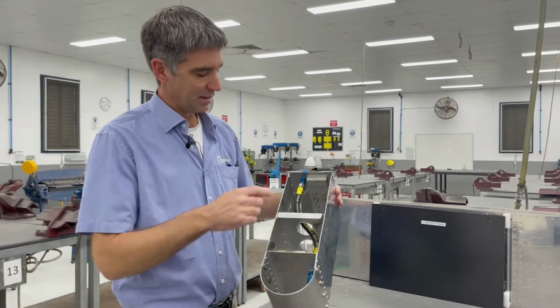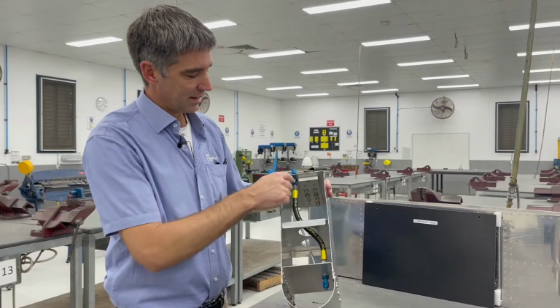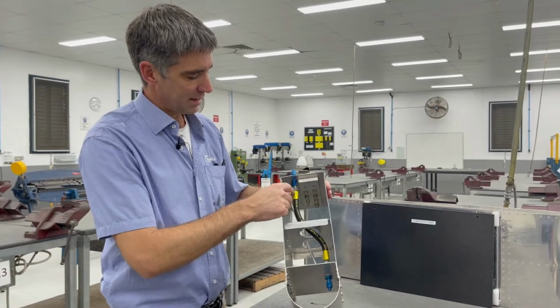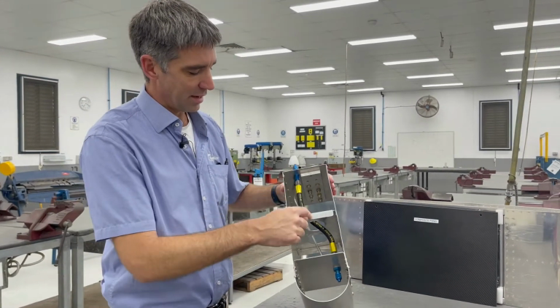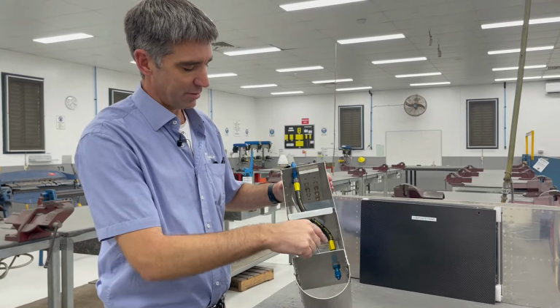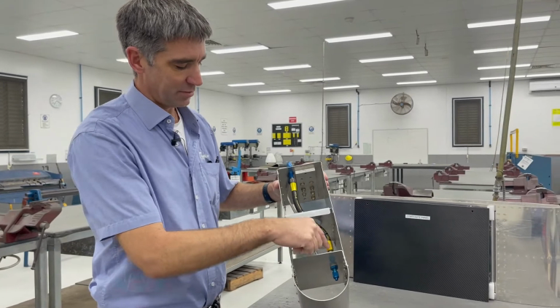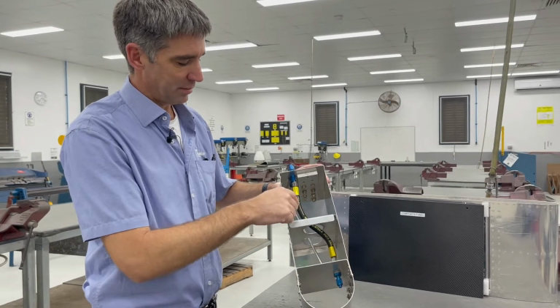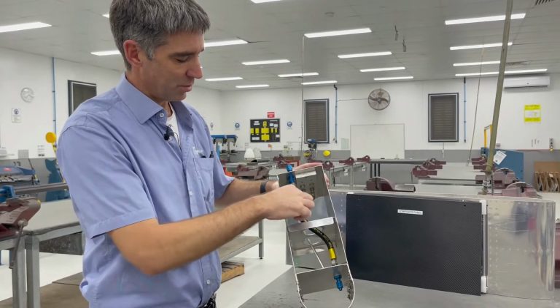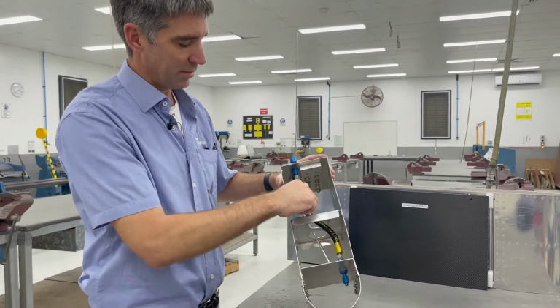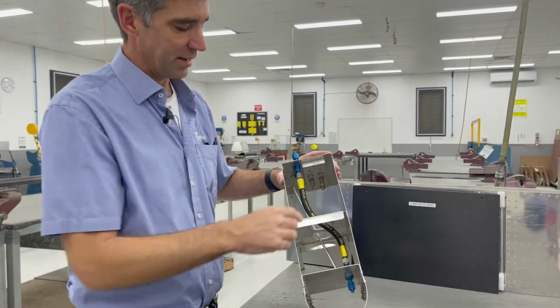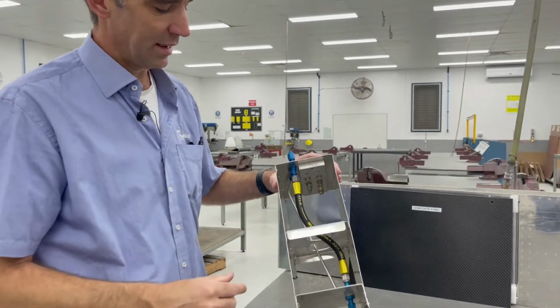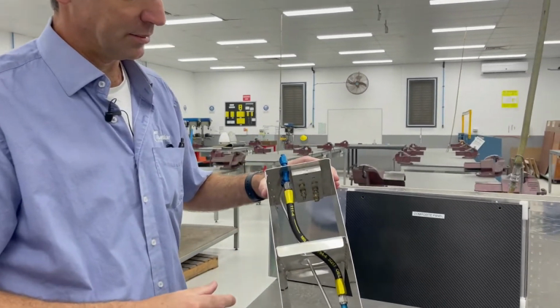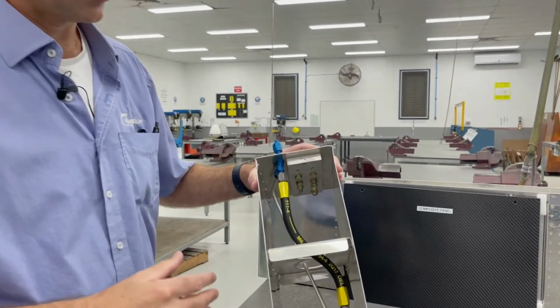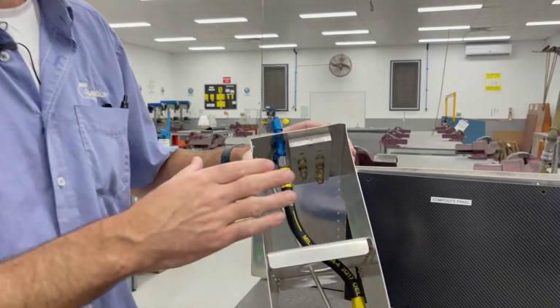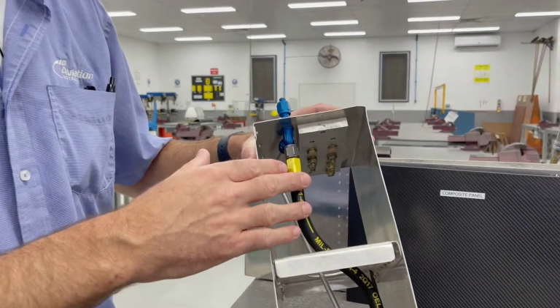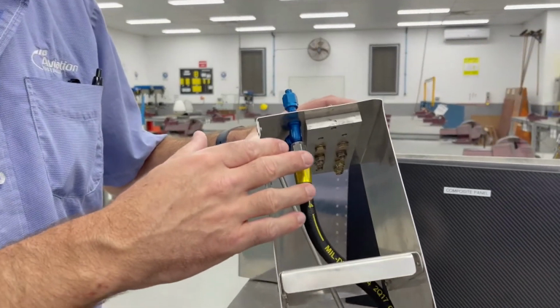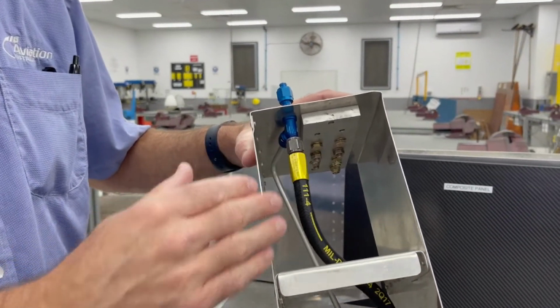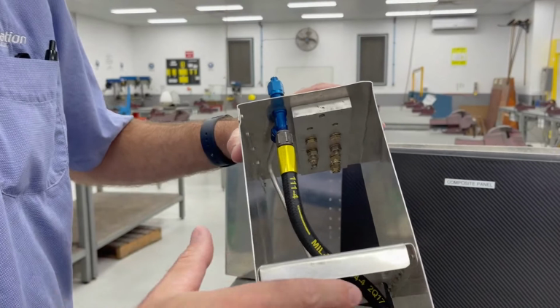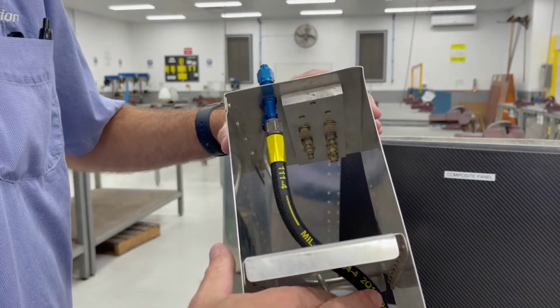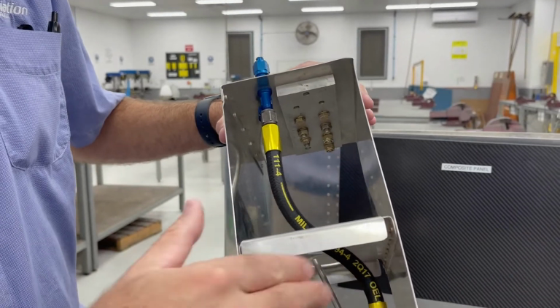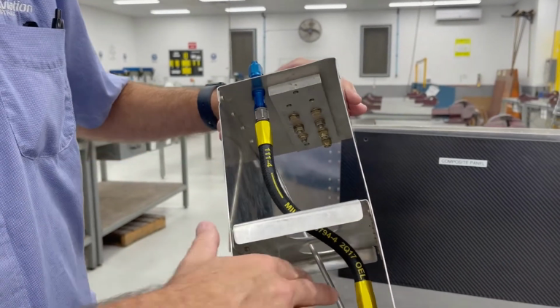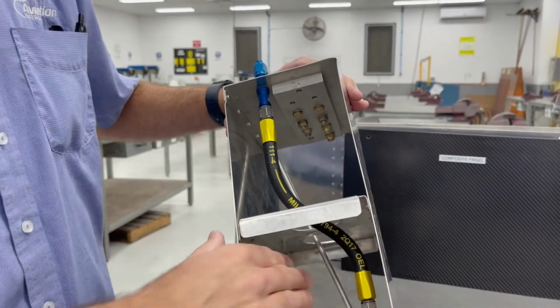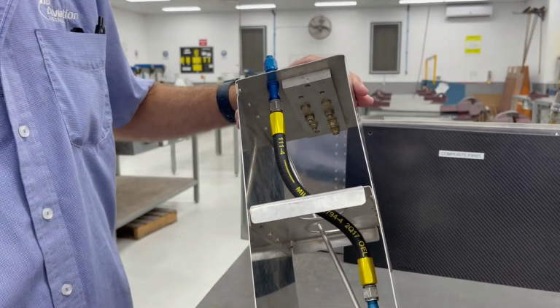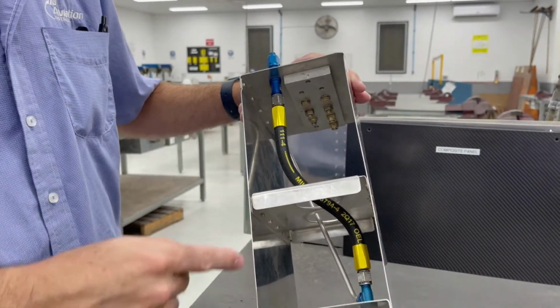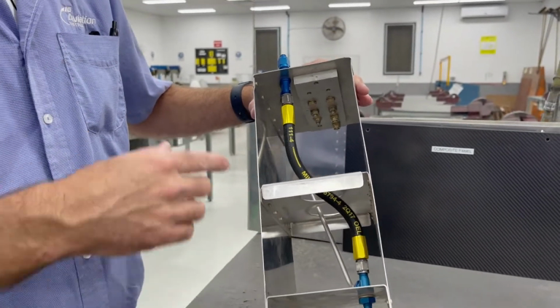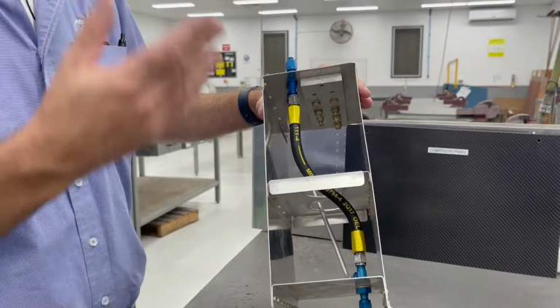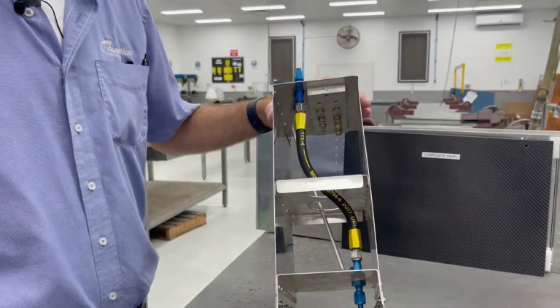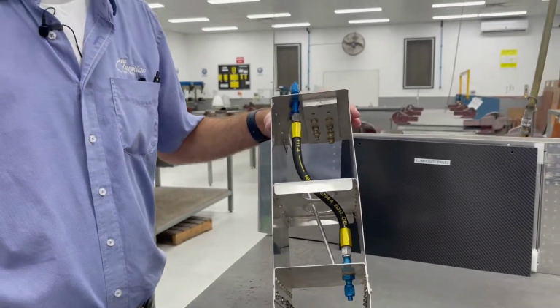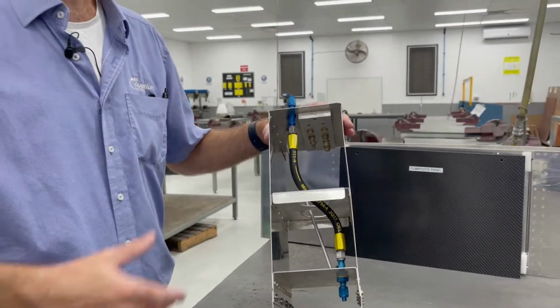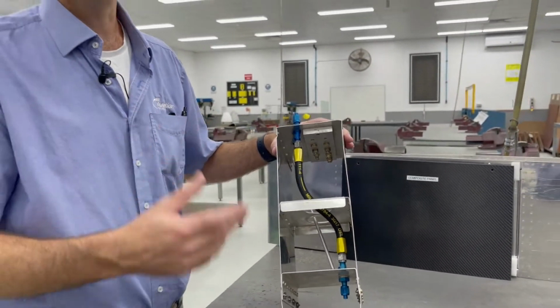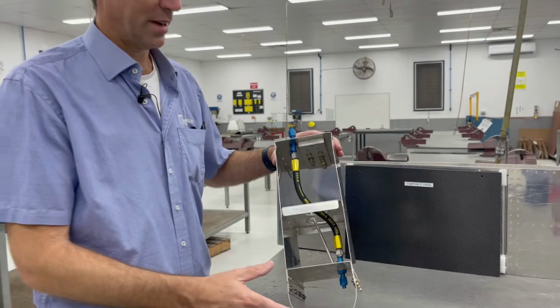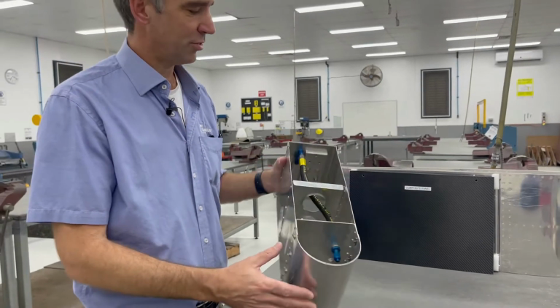Again in here, being mechanical, we're going to be looking at hoses. So we're going to manufacture a flexible and a rigid hose, all from drawings as you would do out in the industry.